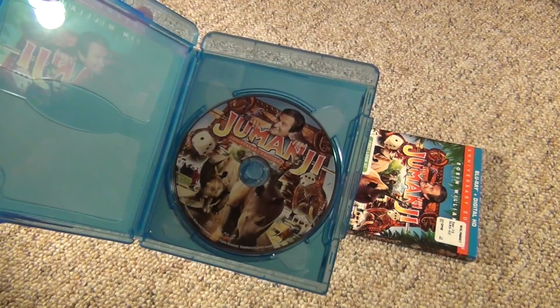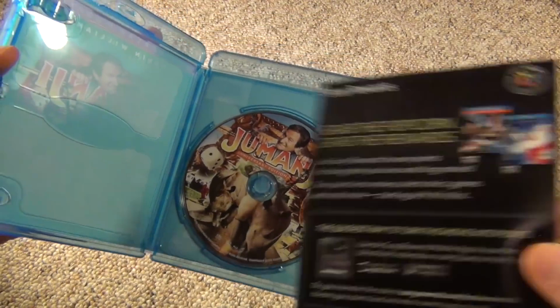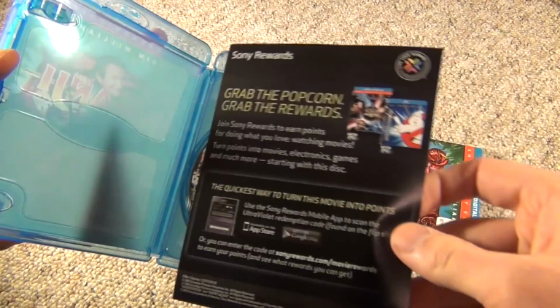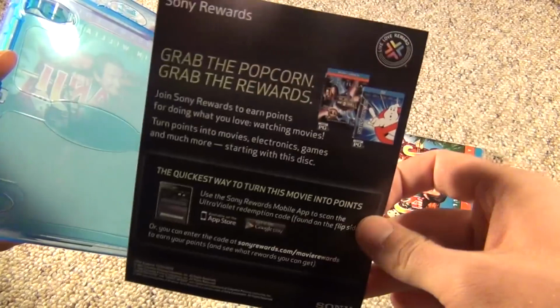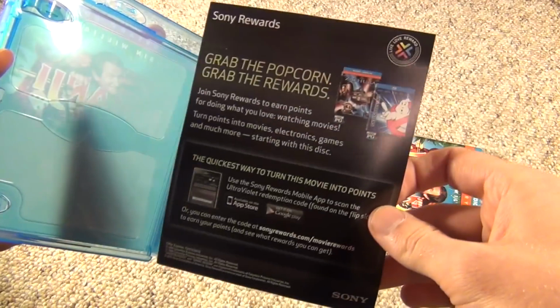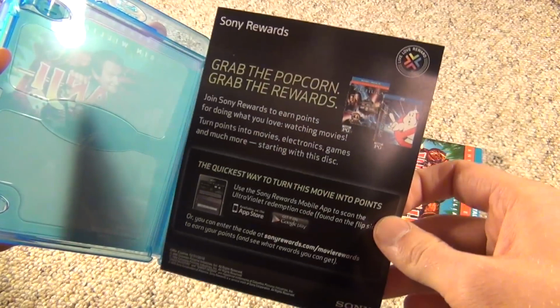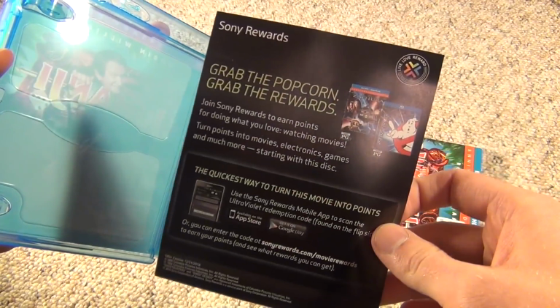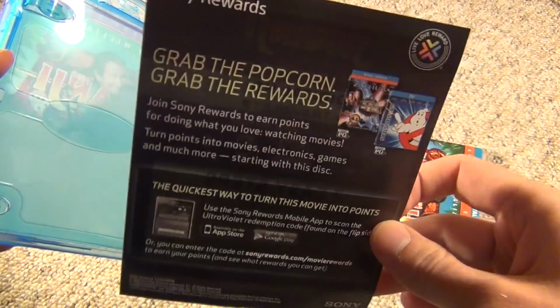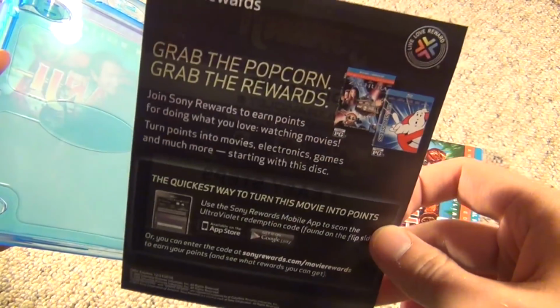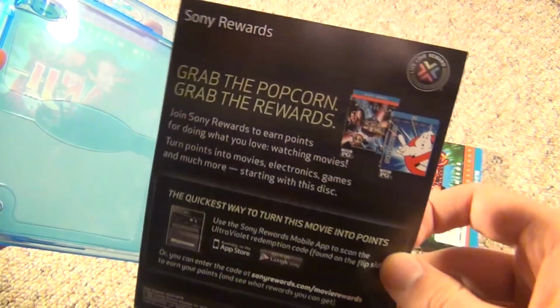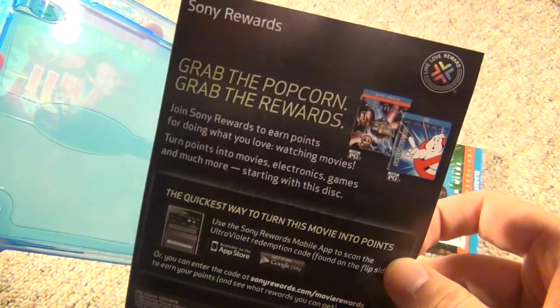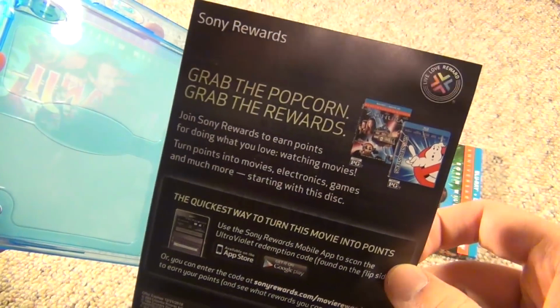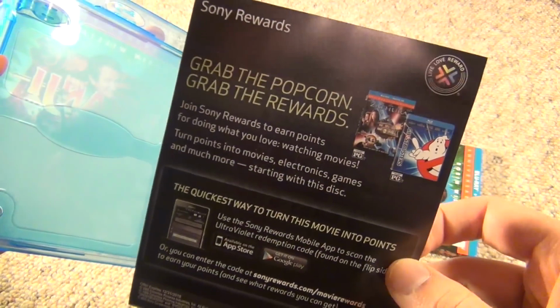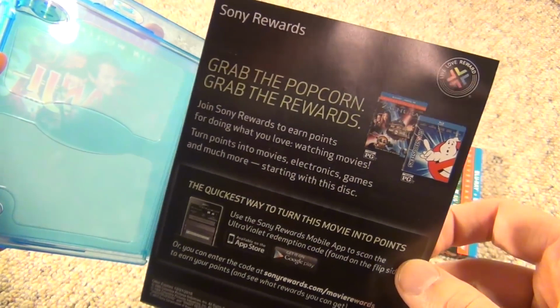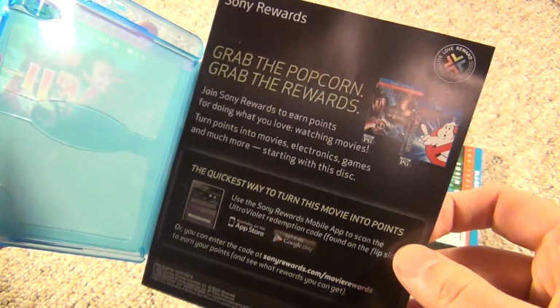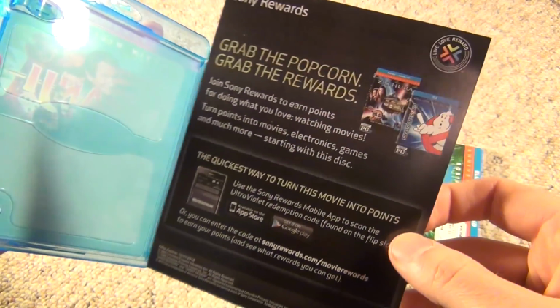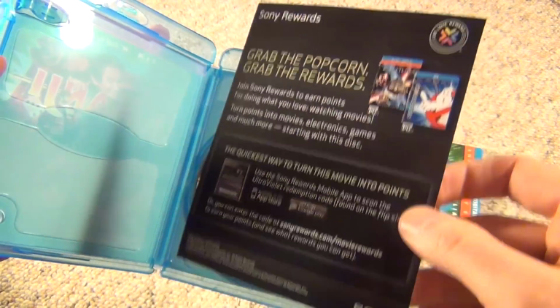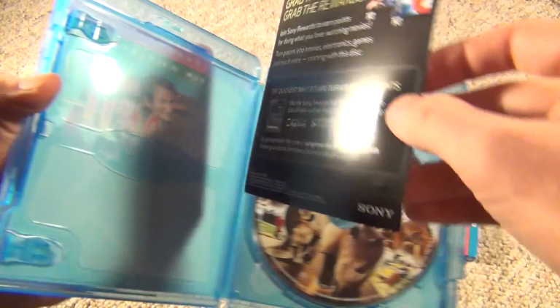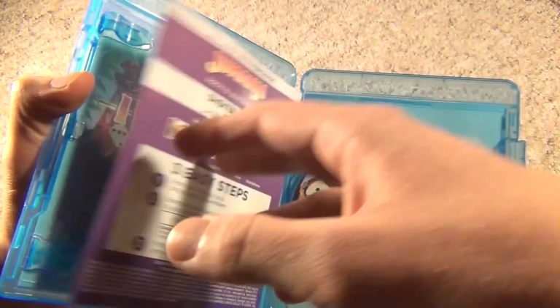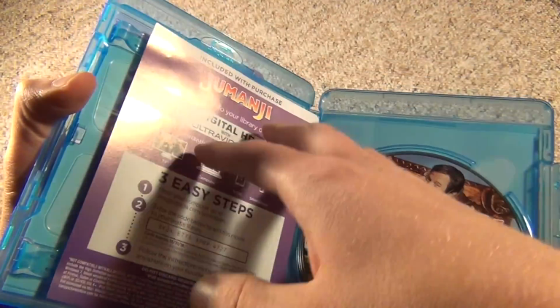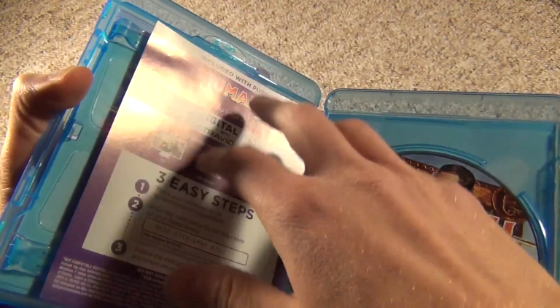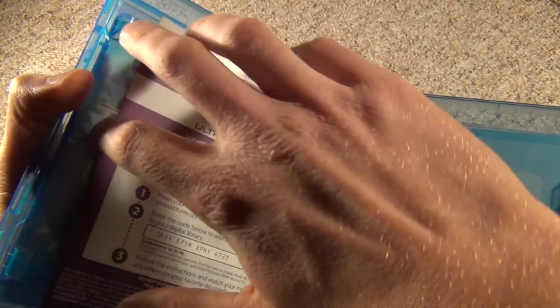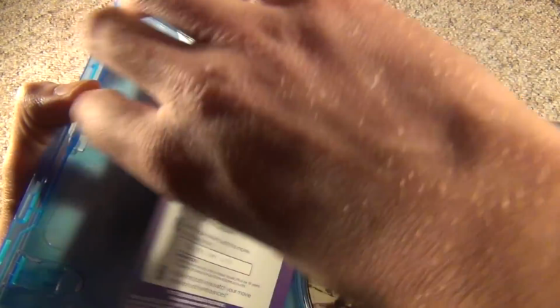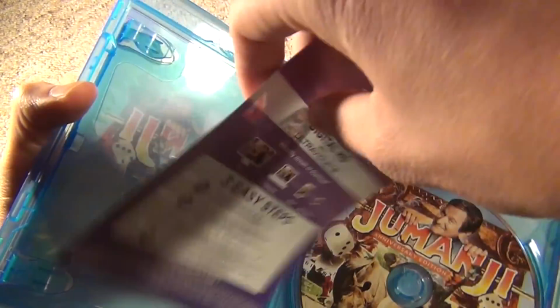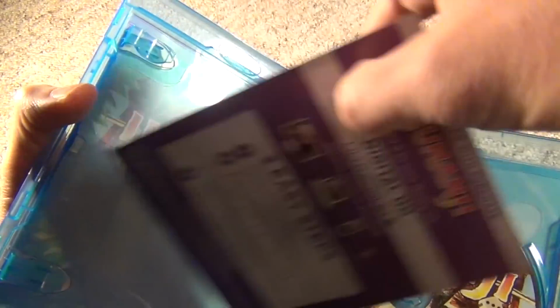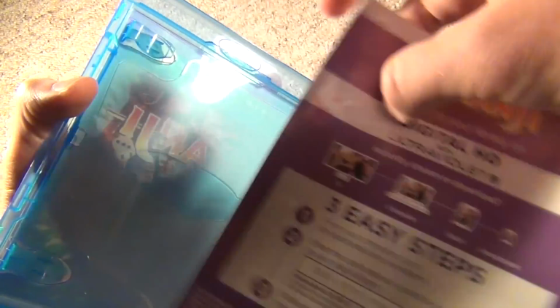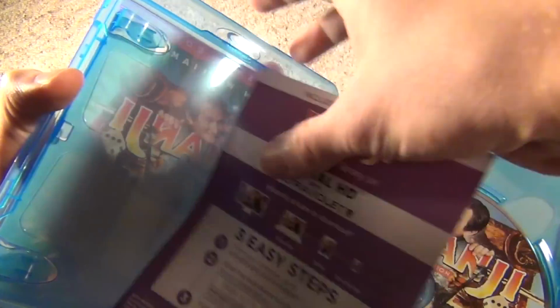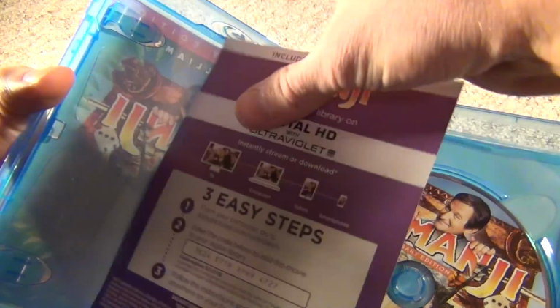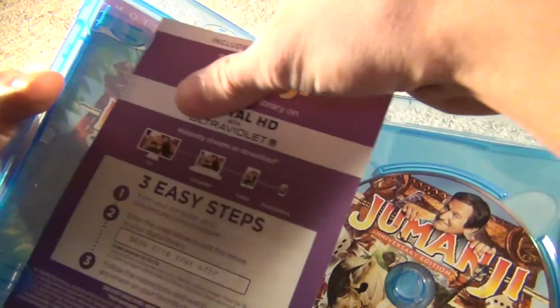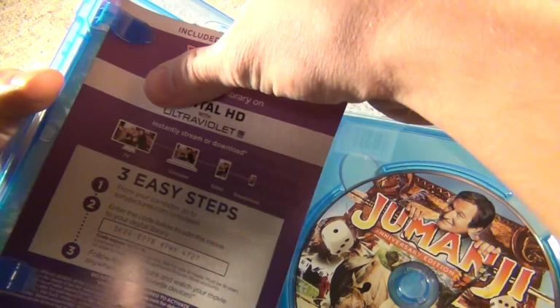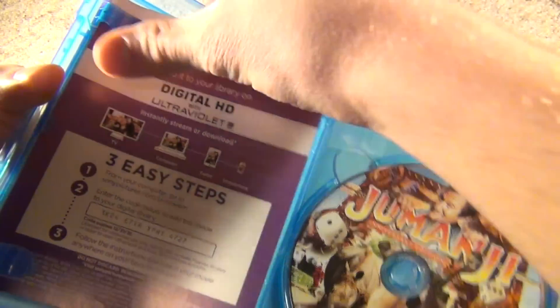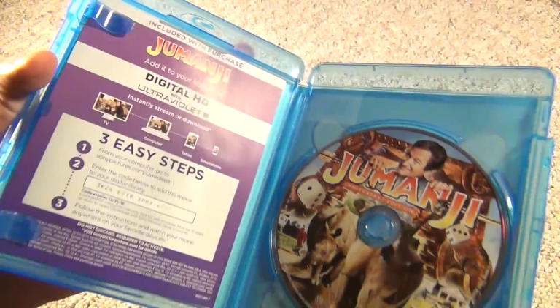And then on the back — just some advertisements for a couple other Sony rewards movies, stuff like that.